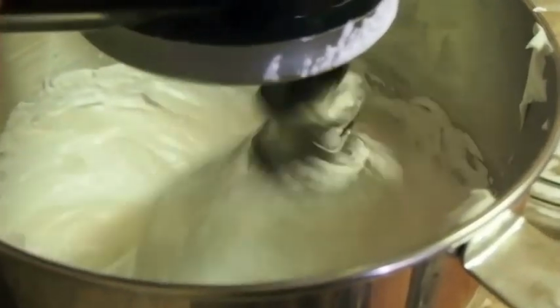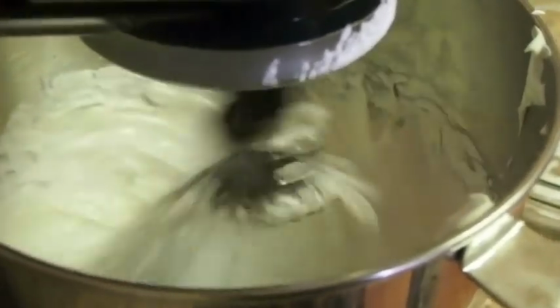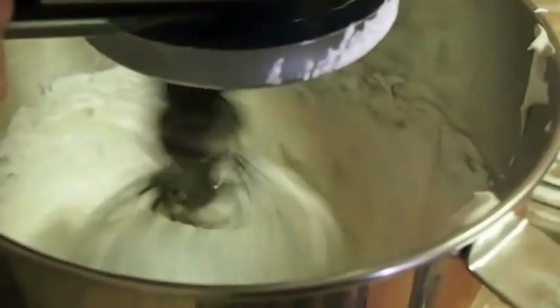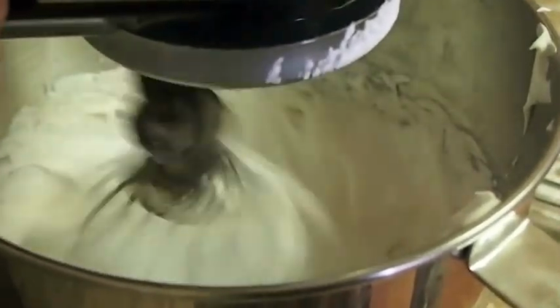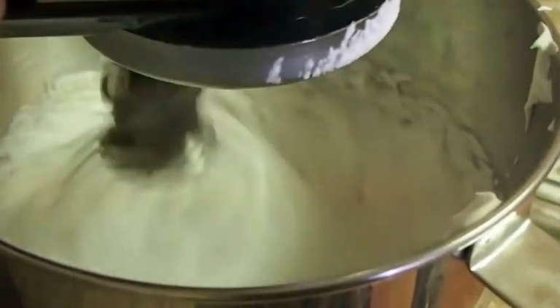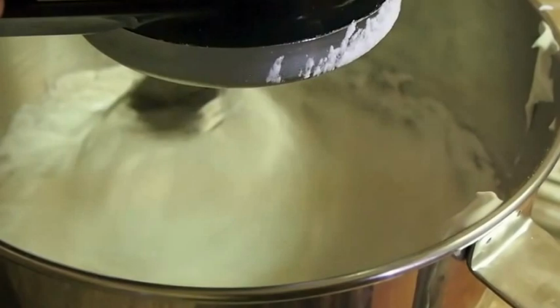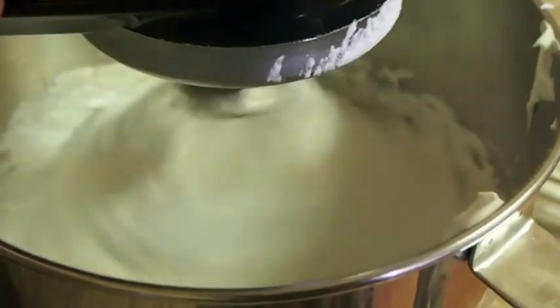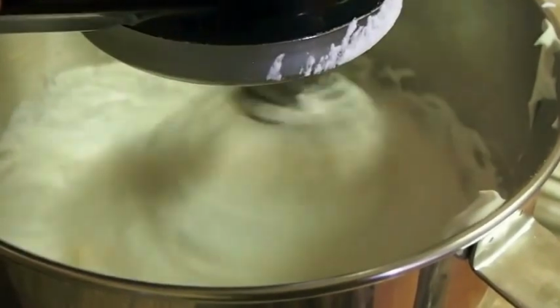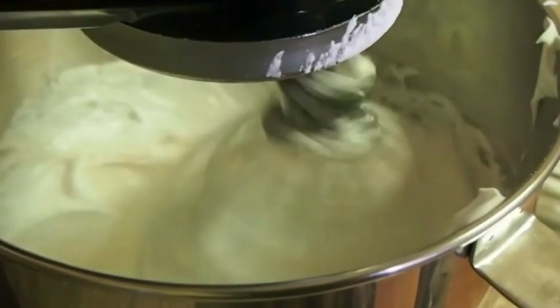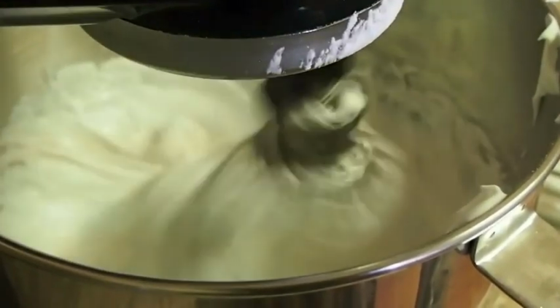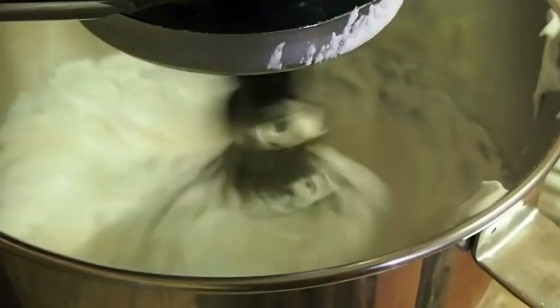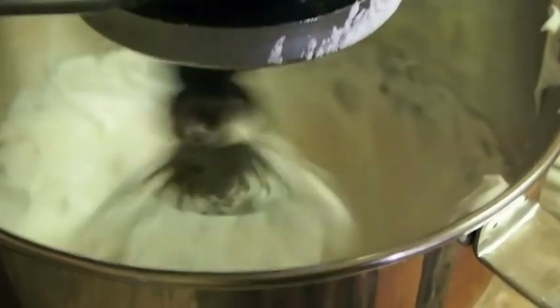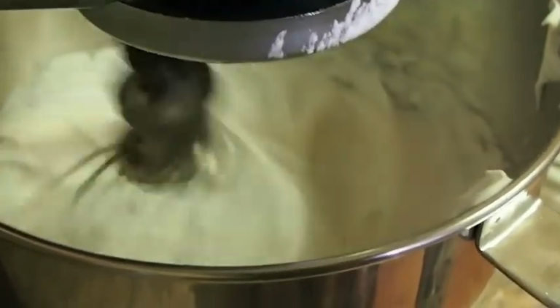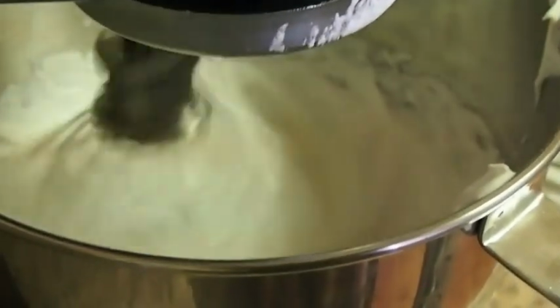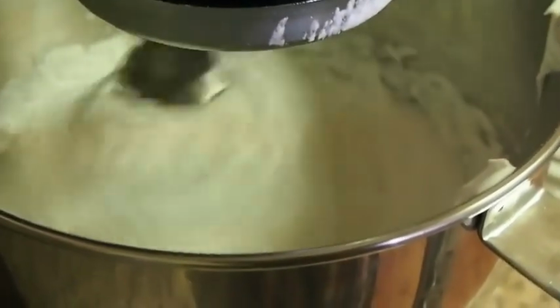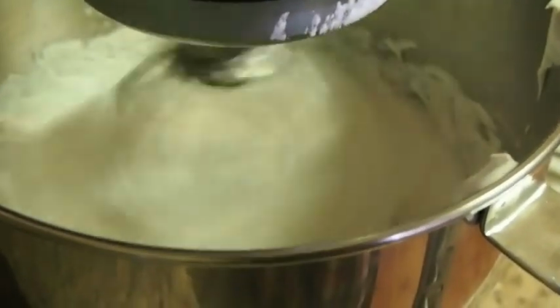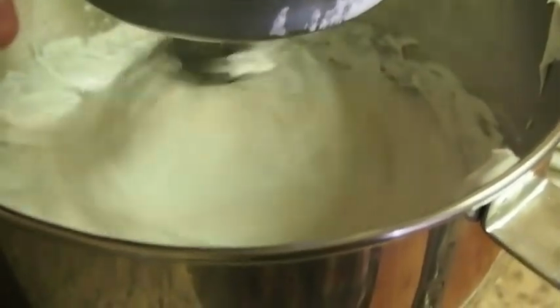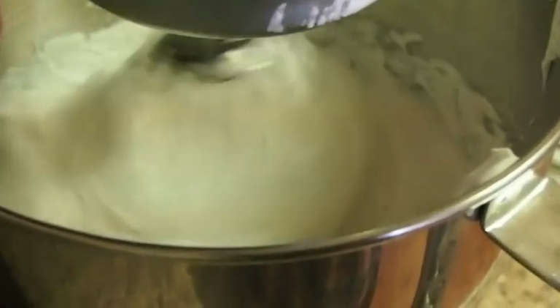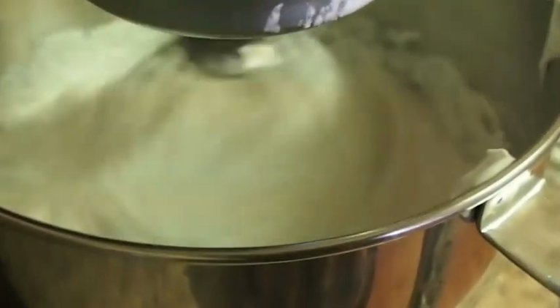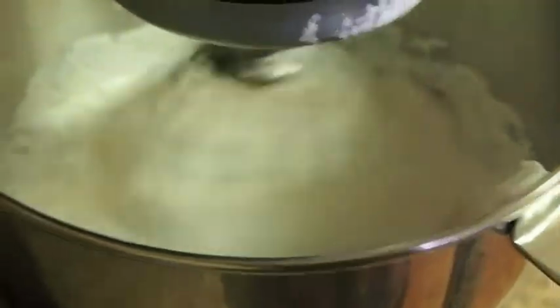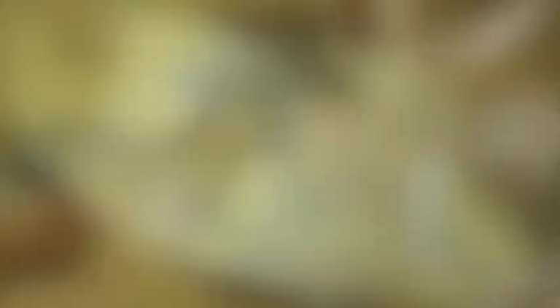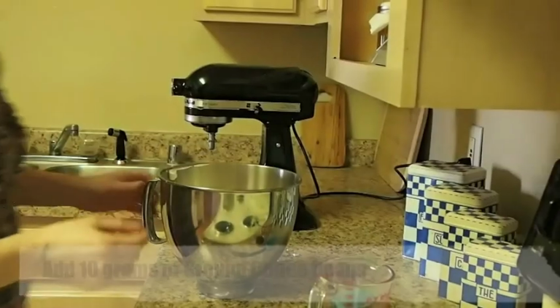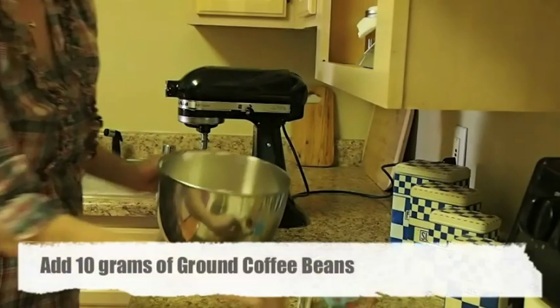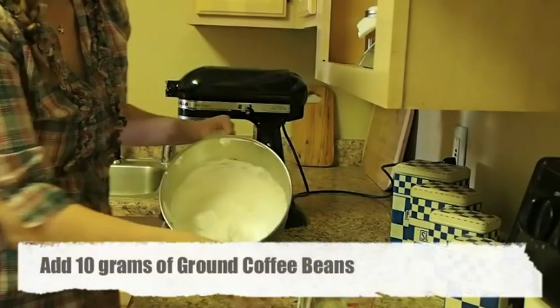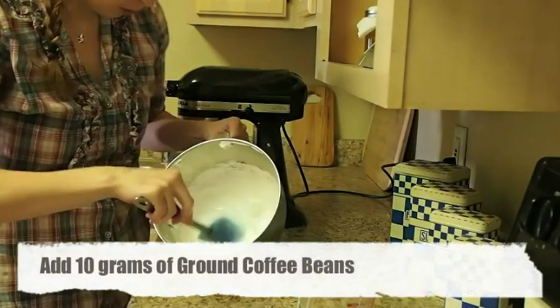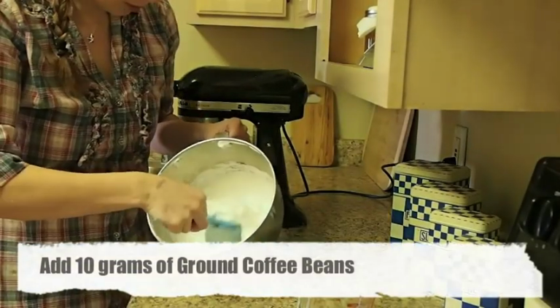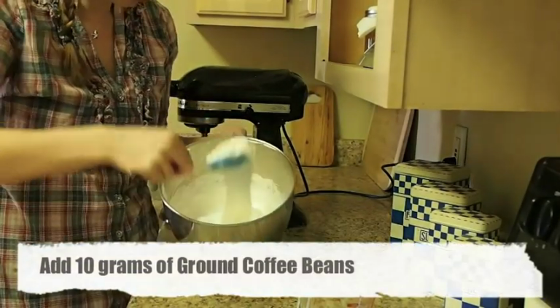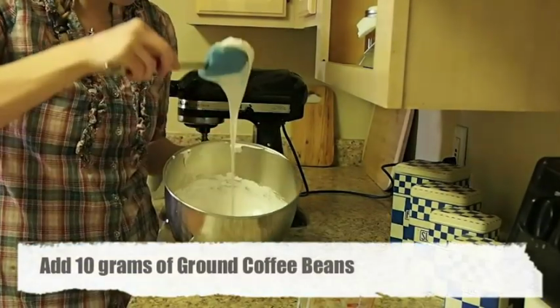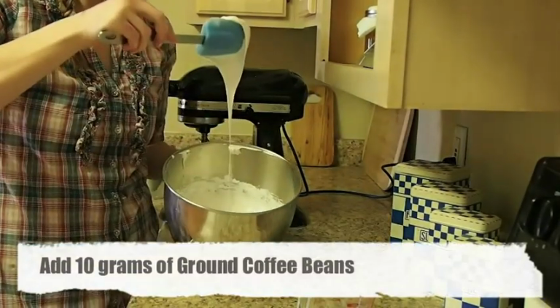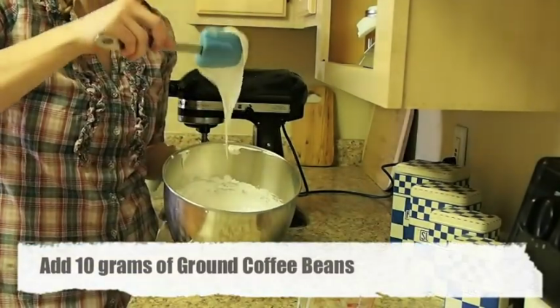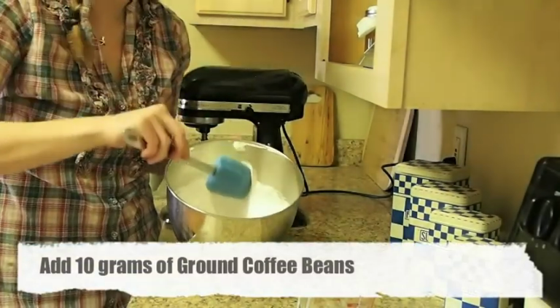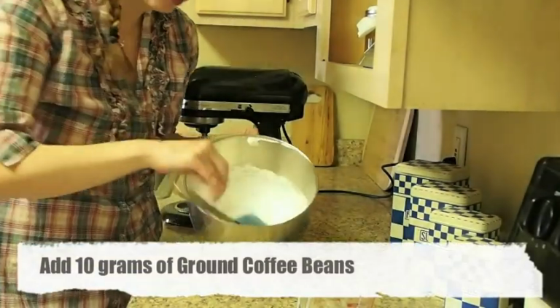I'm going to beat it until the sugar lumps are broken up. So my whites are whipped, ready to get piped.